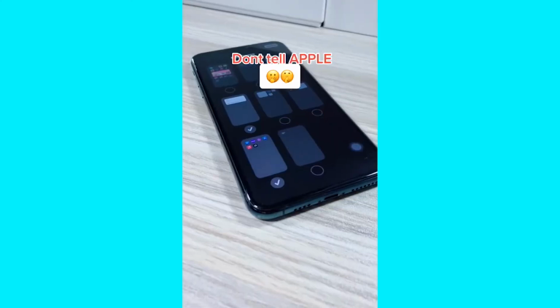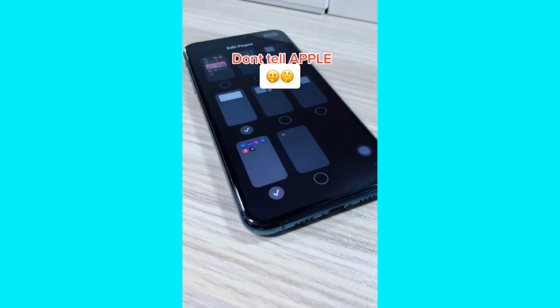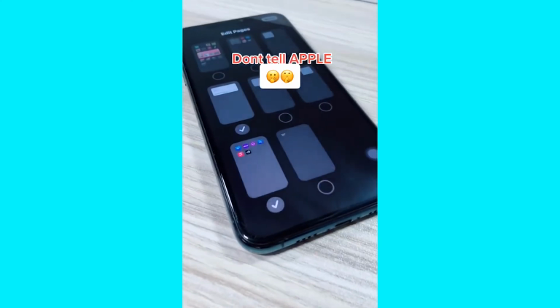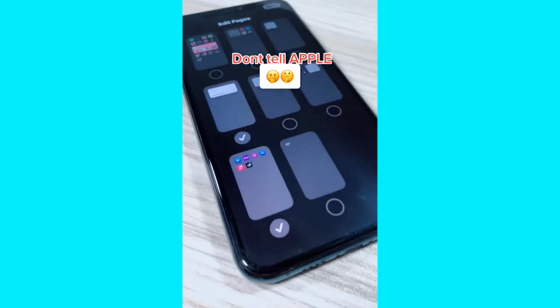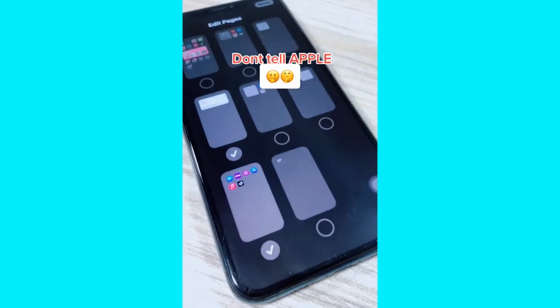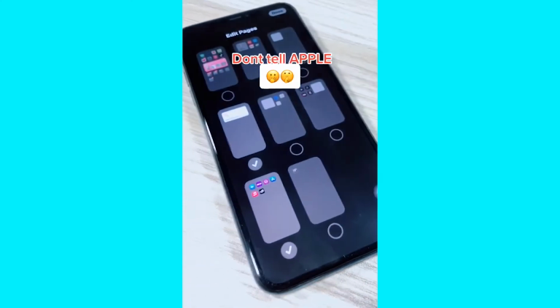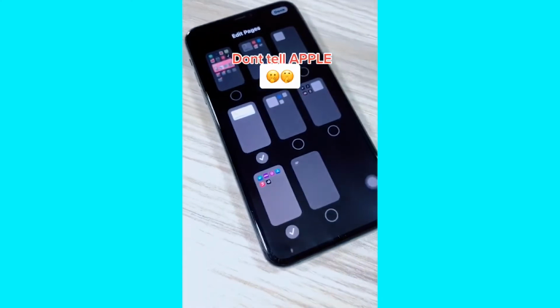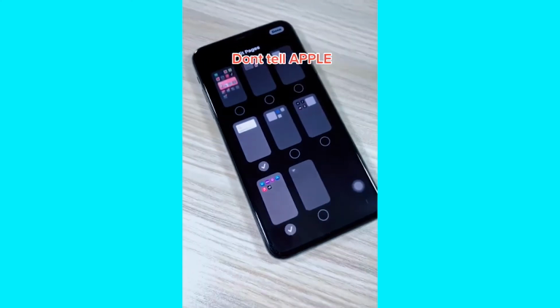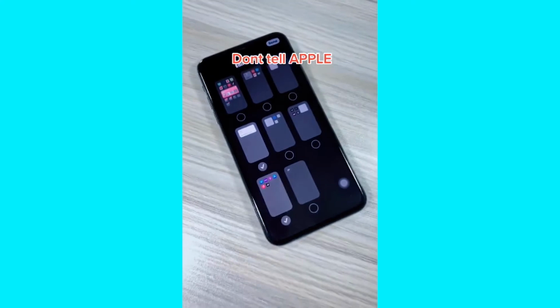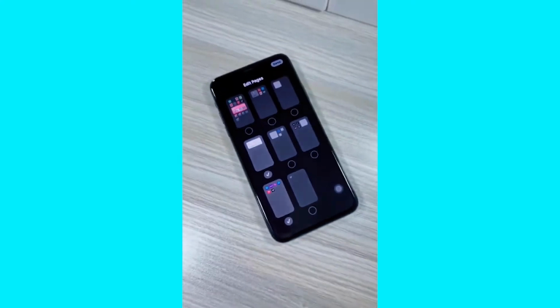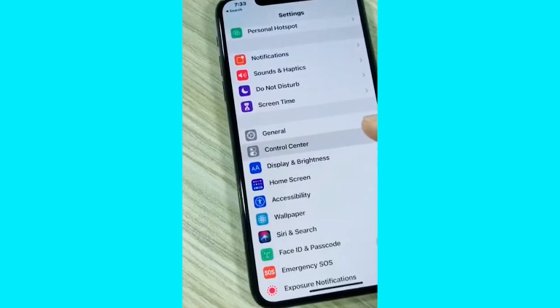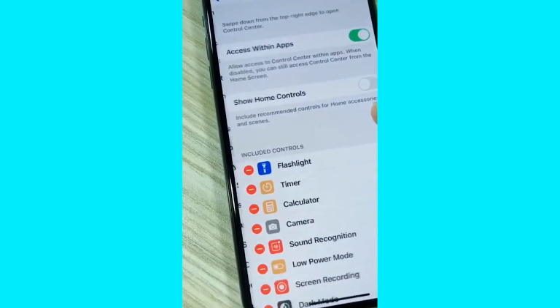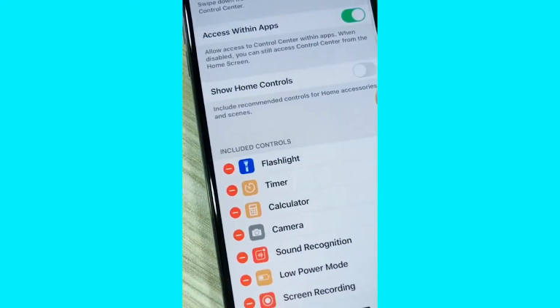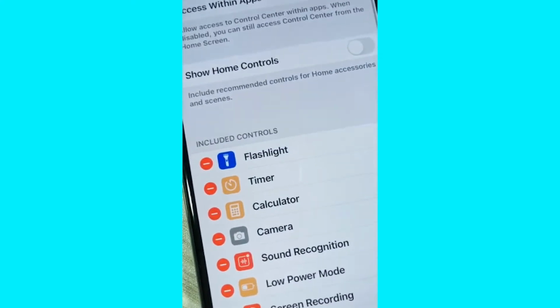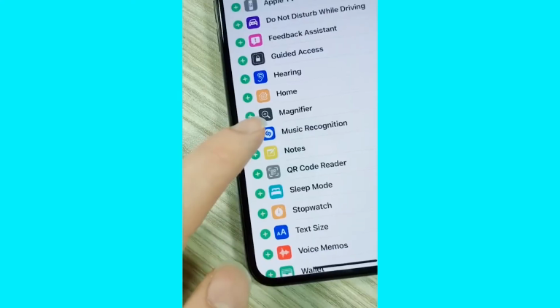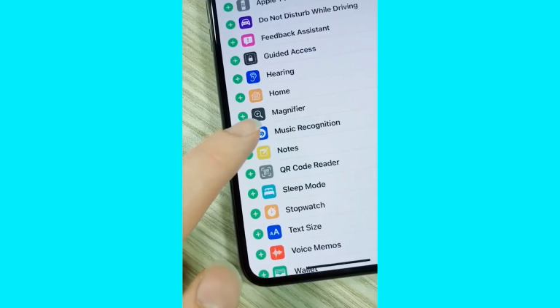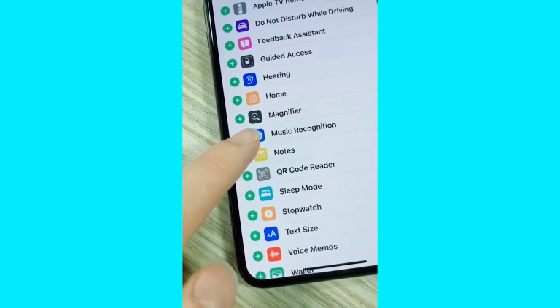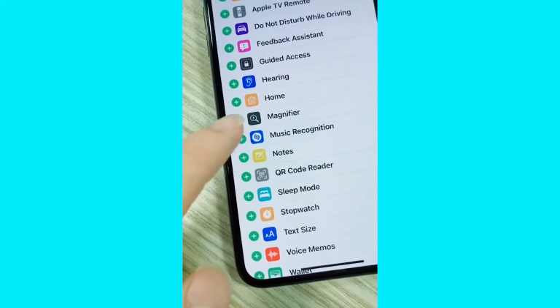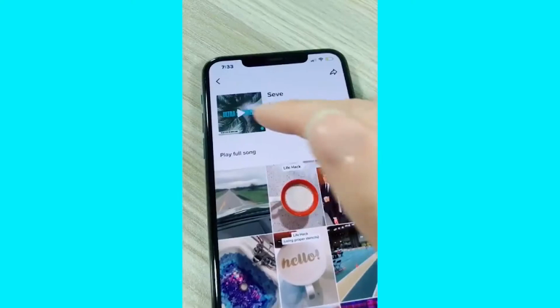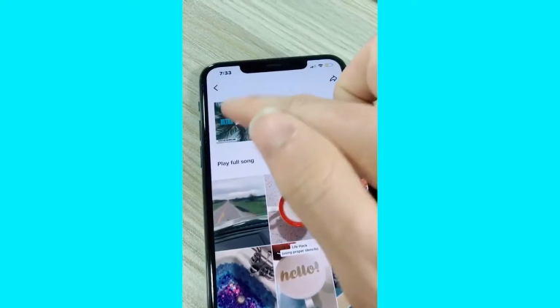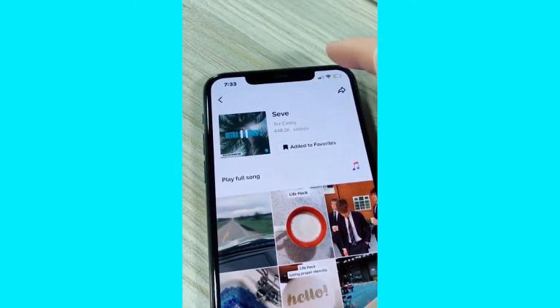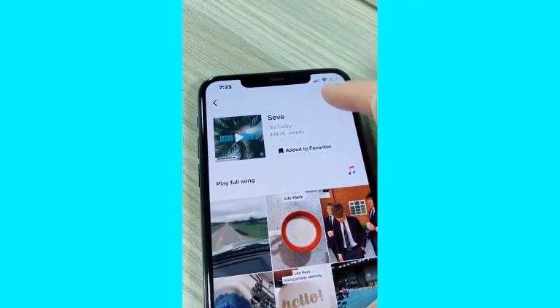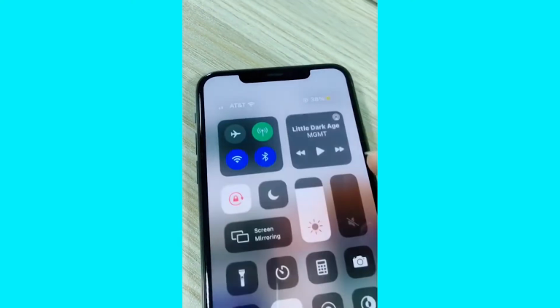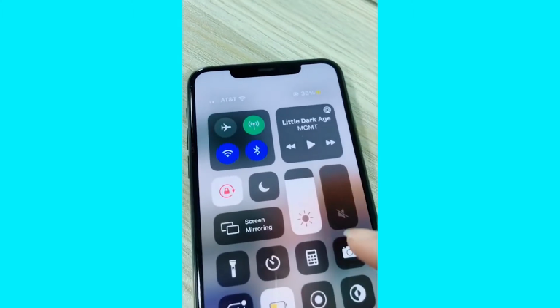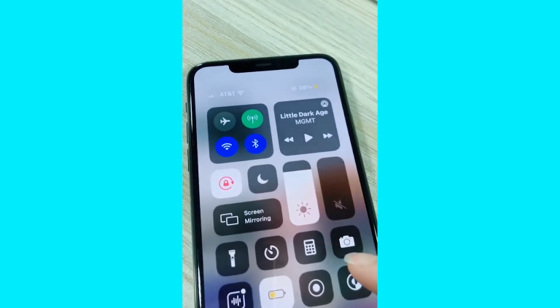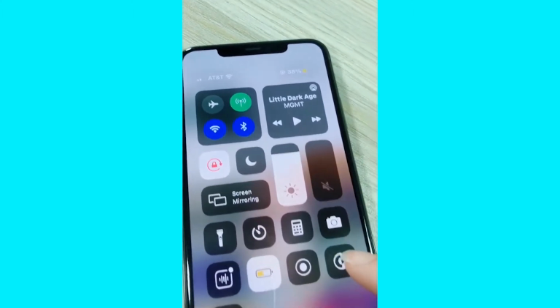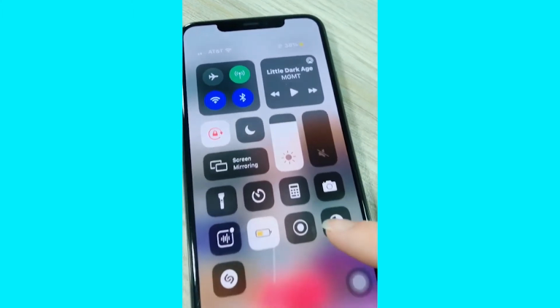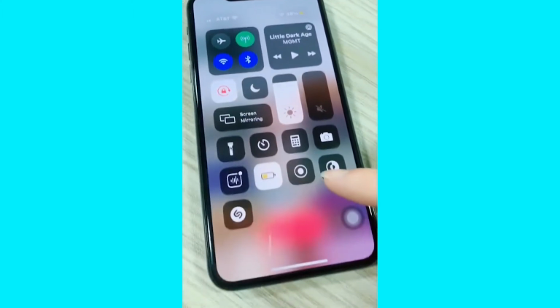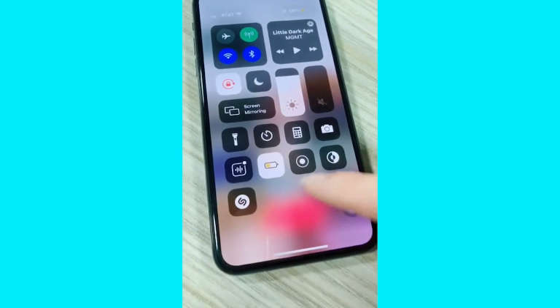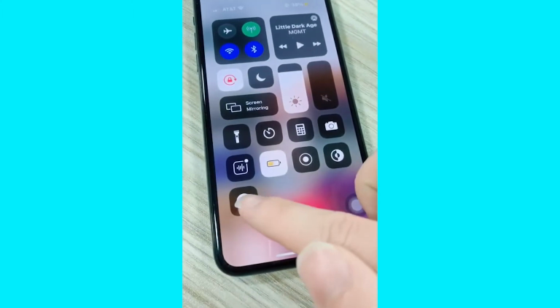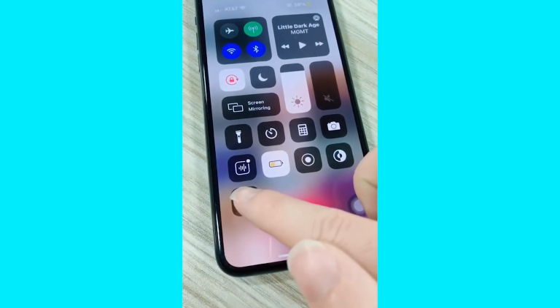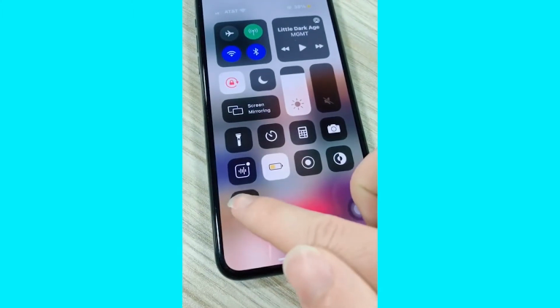If you have an iPhone, you need to know this trick. Go to your control center settings and select music recognition. Anytime there's a song on TikTok, all you need to do is click the Shazam button to identify it.